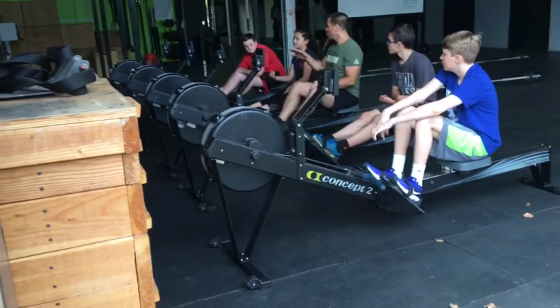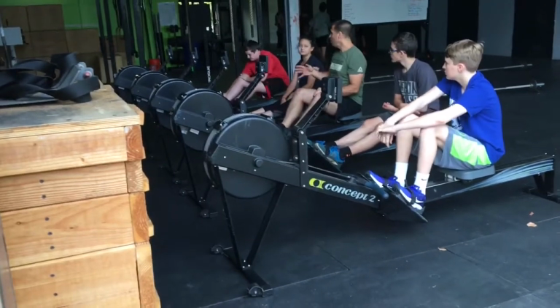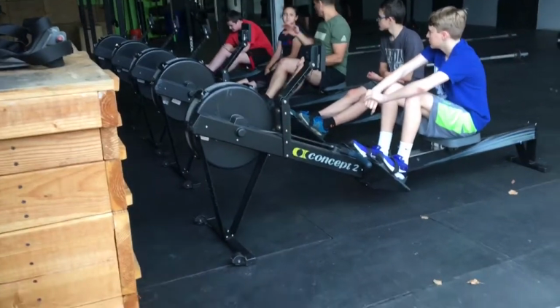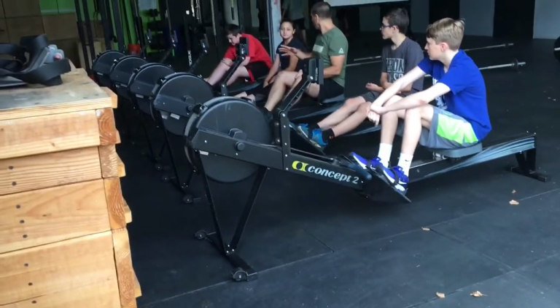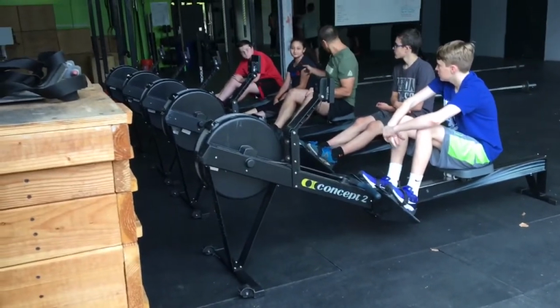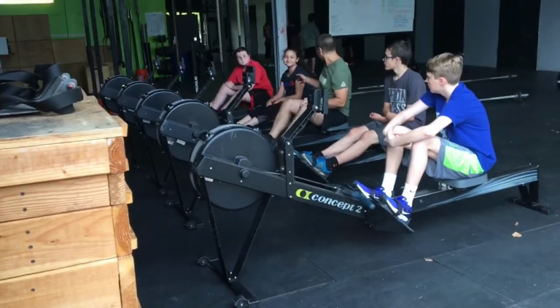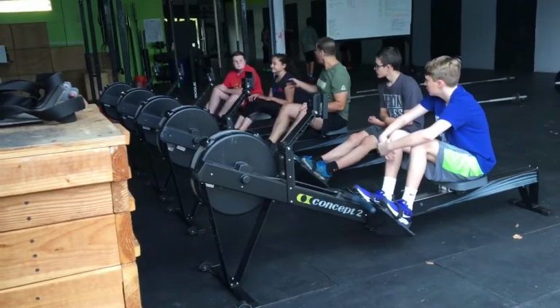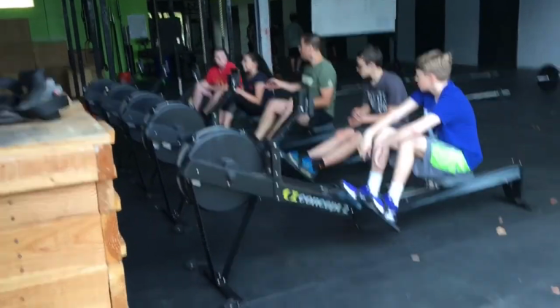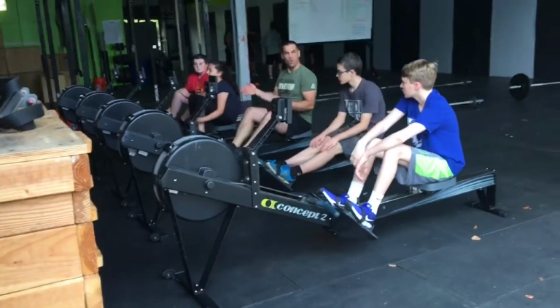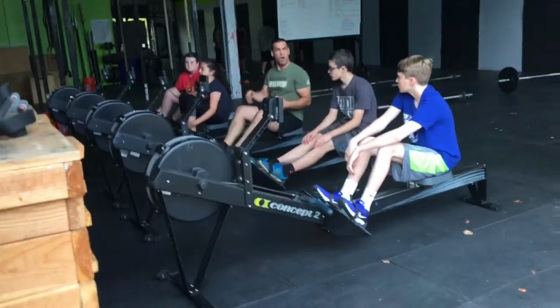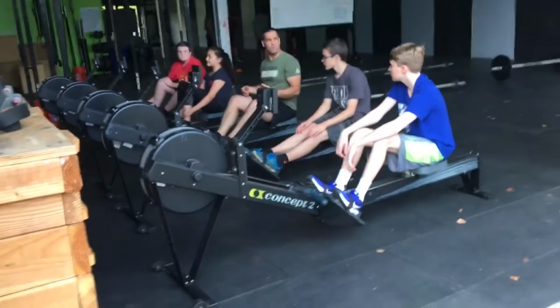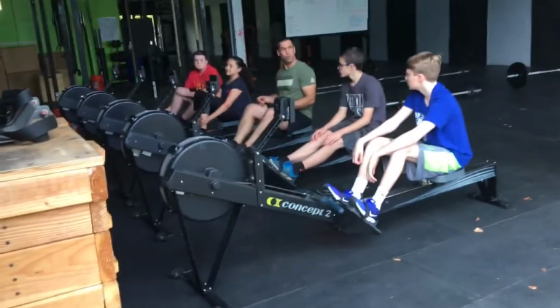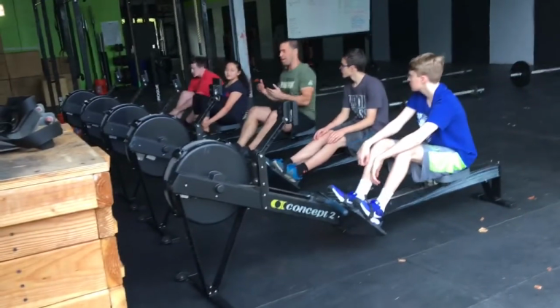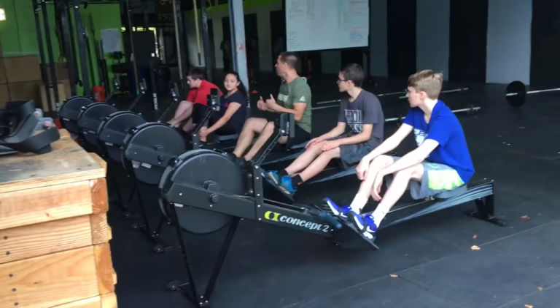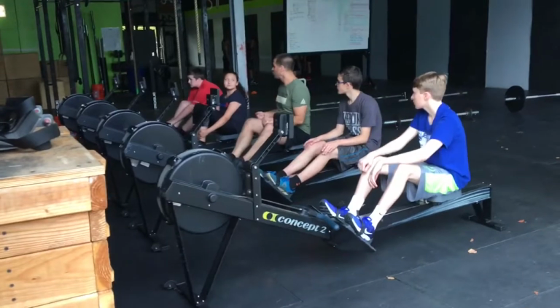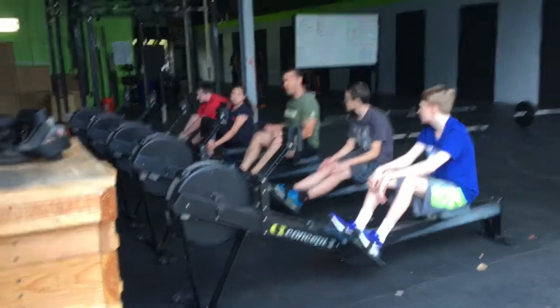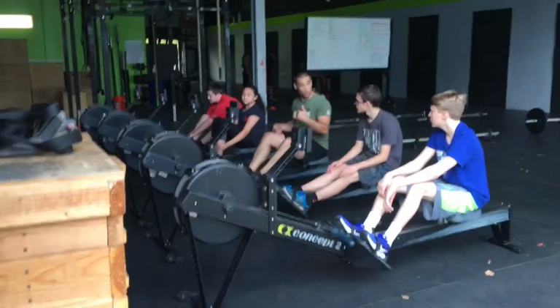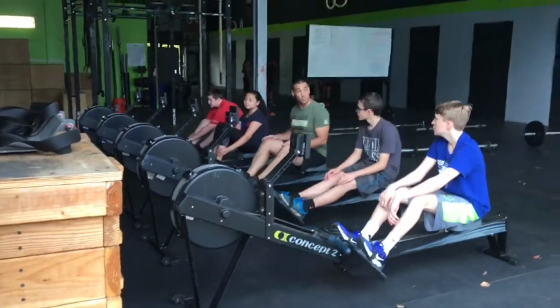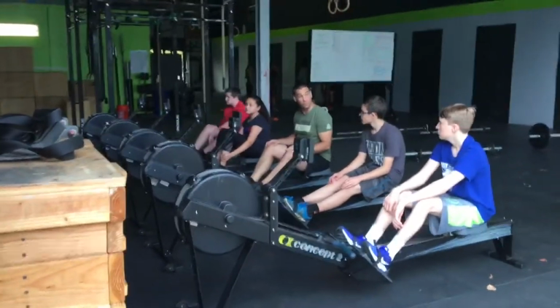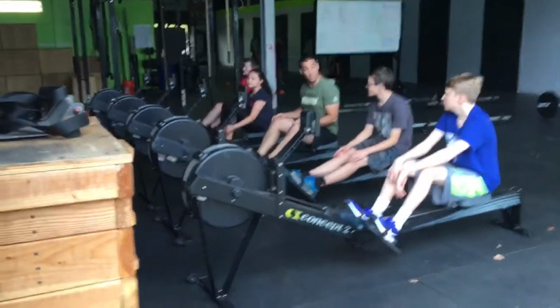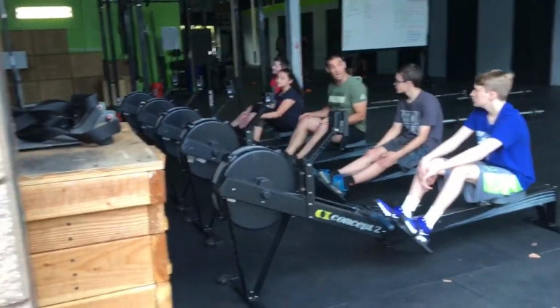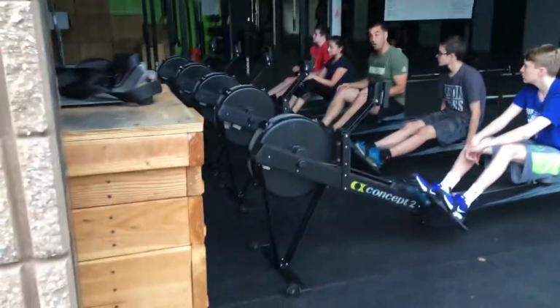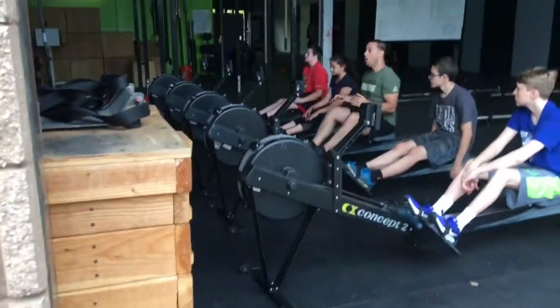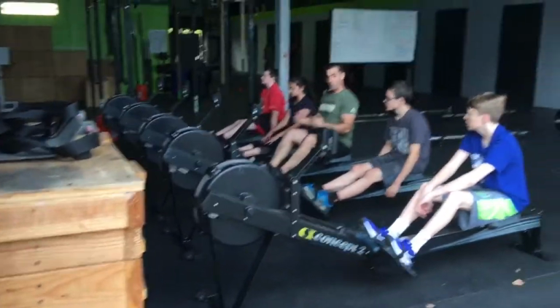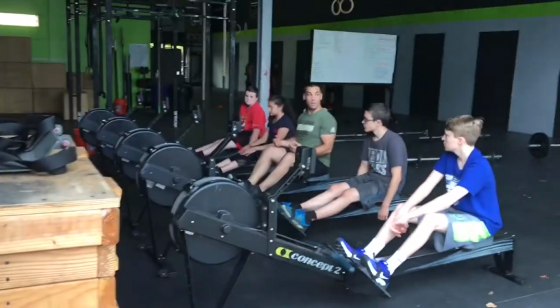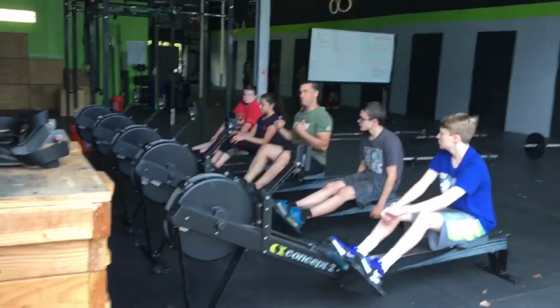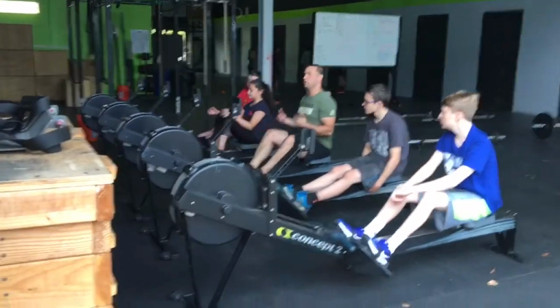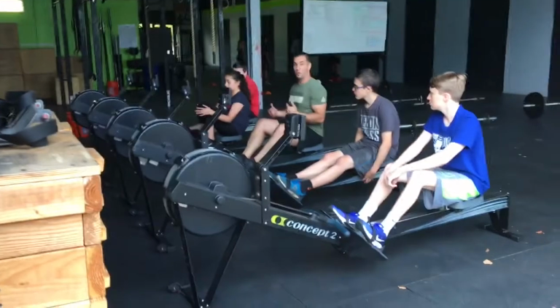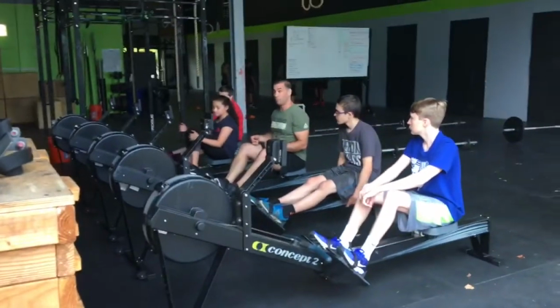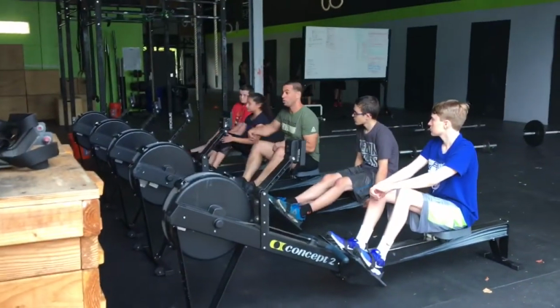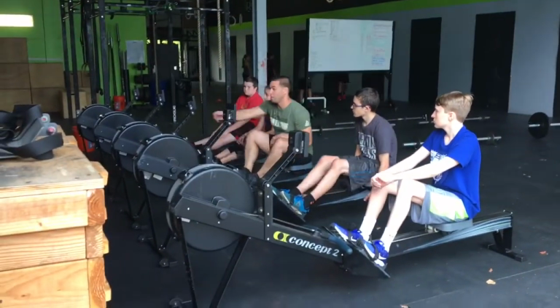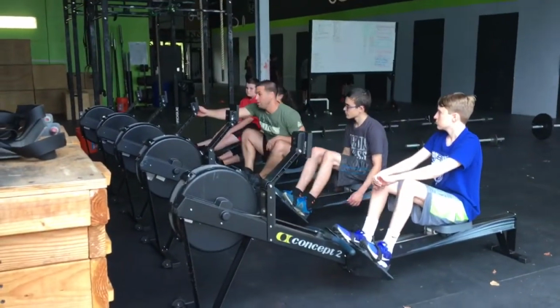You want to try and be somewhere around twenty-nine, even better. You probably want to be towards that twenty-four or twenty-five when we're doing this twenty-one-fifteen calorie row. But we want to have big, strong, powerful pulls.